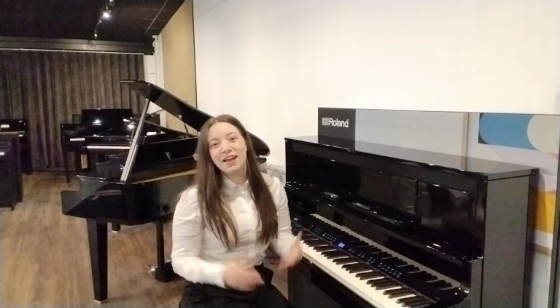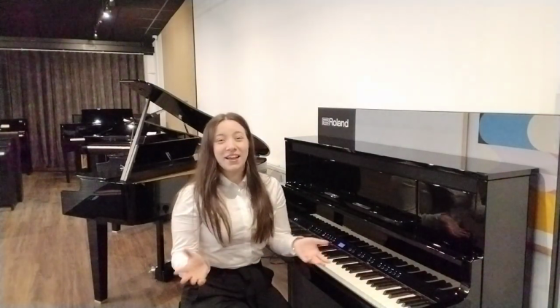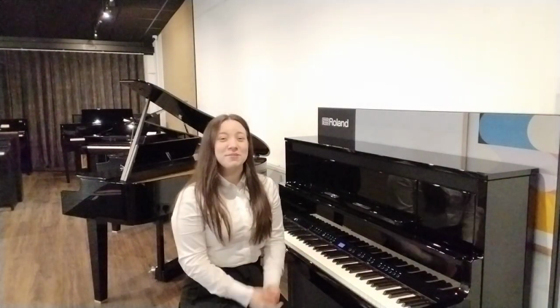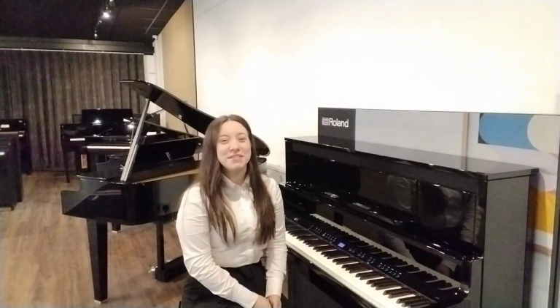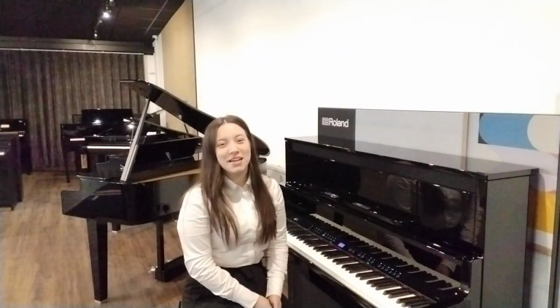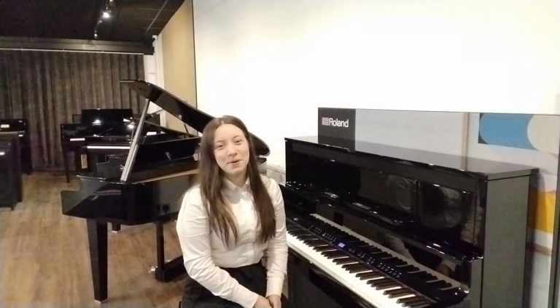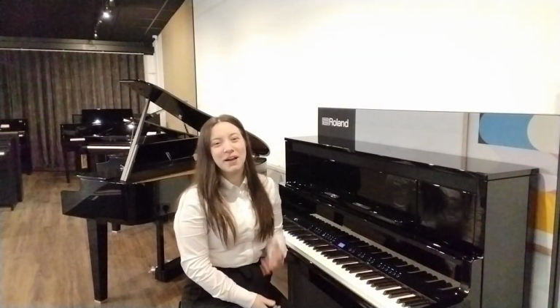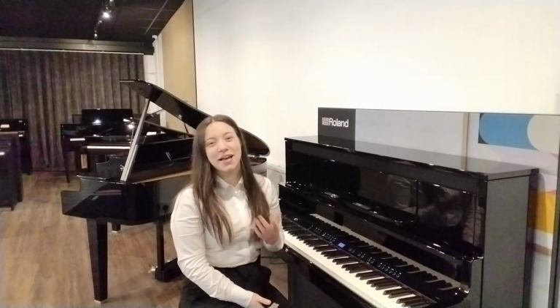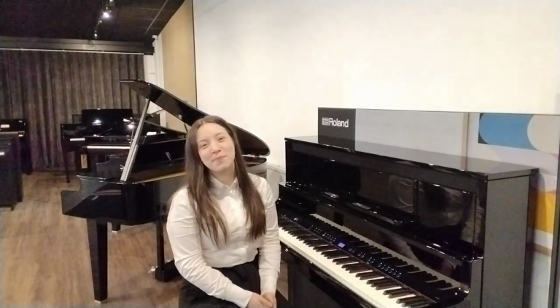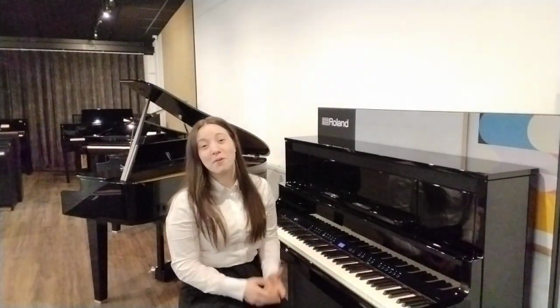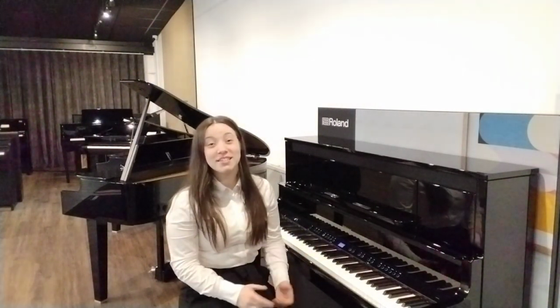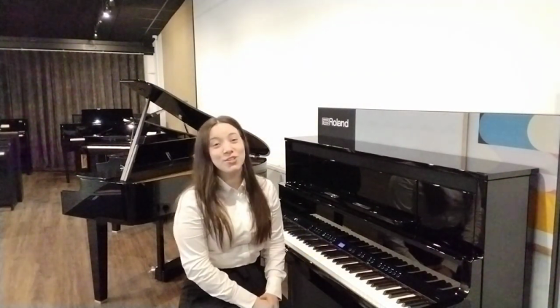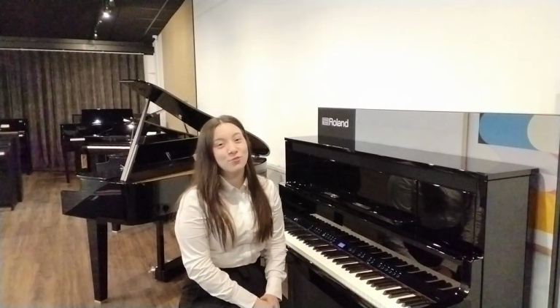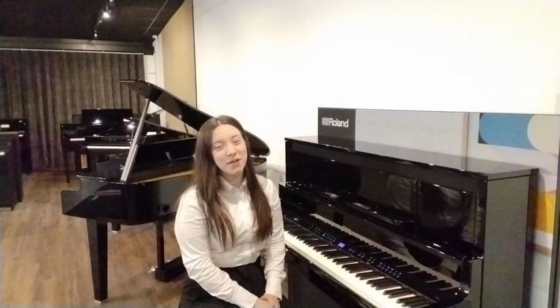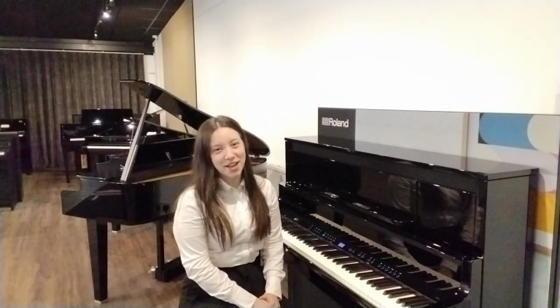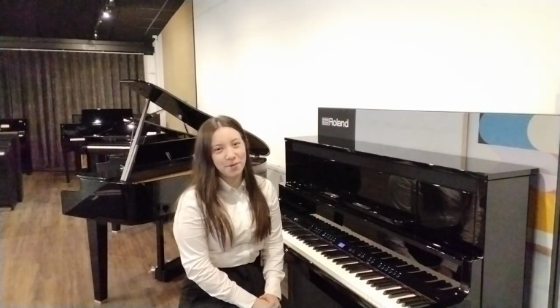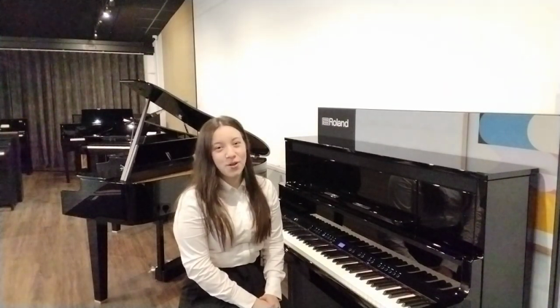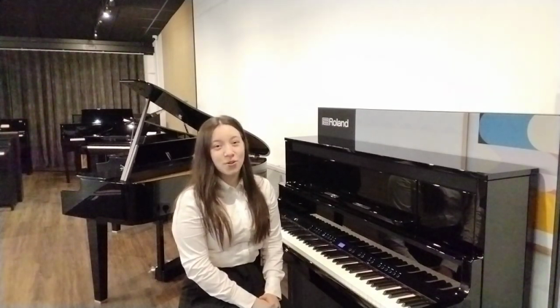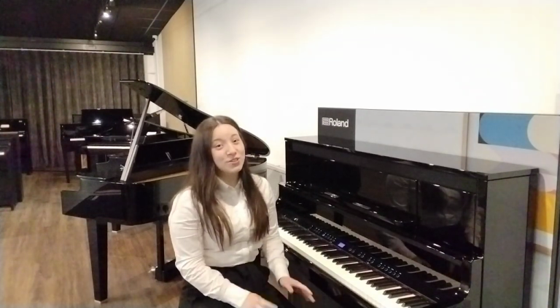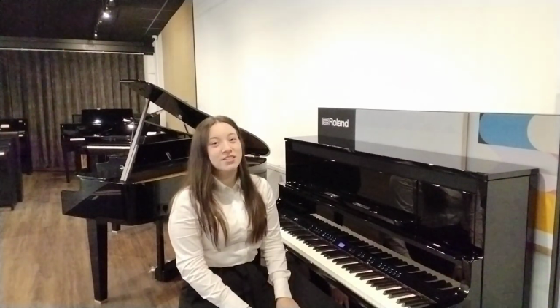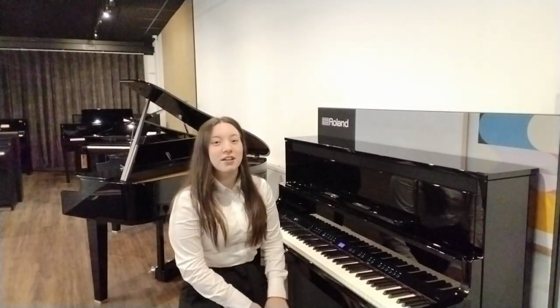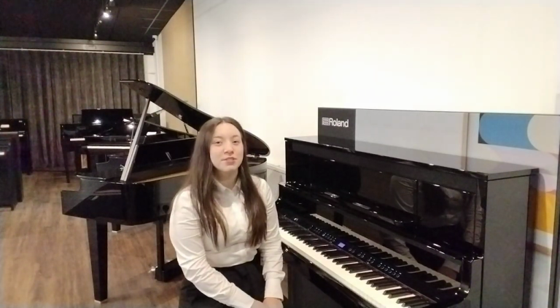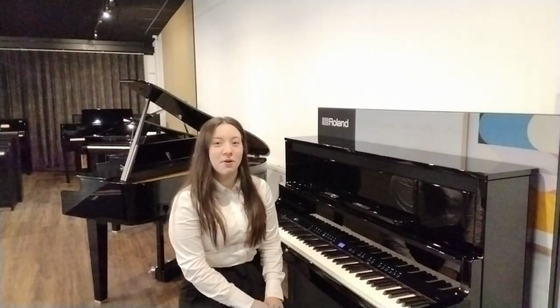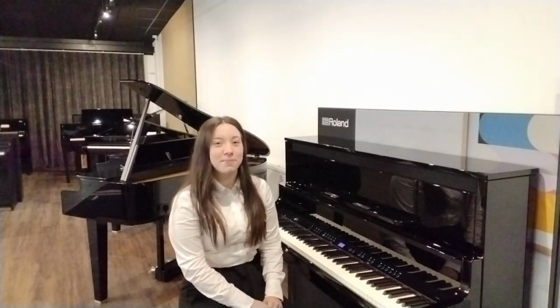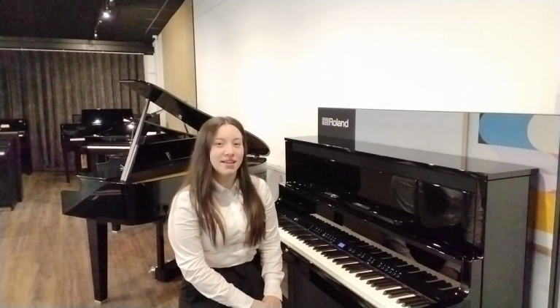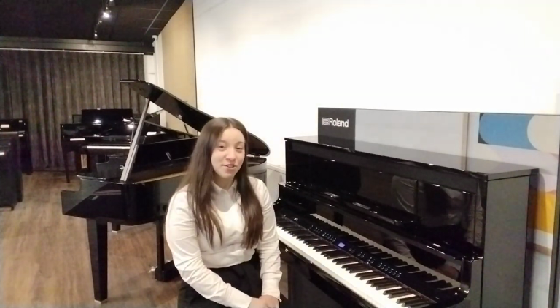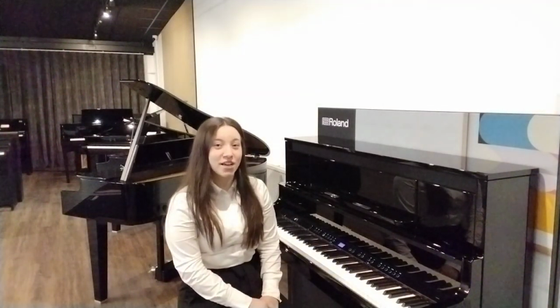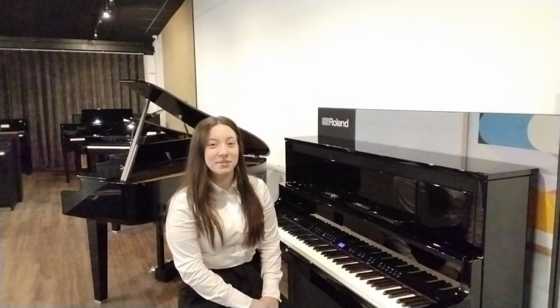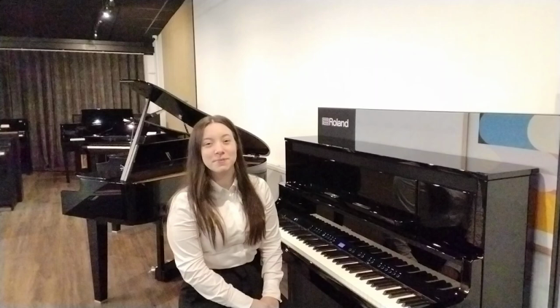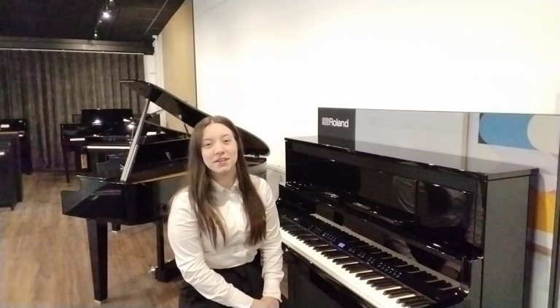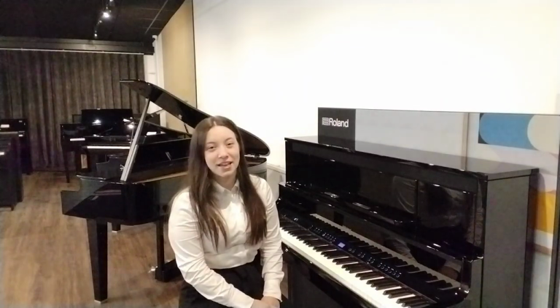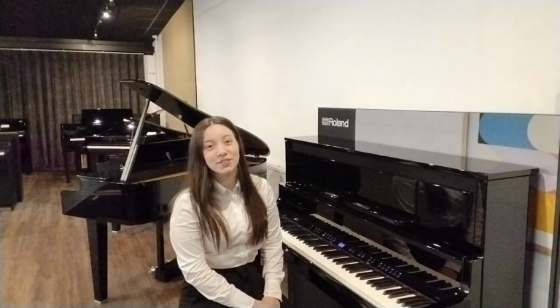Hi! Welcome to Rumors Music for Piano People. My name's Hannah and I'm here at our amazing new showroom in Chester. All our store details are available to view on our website and if you do get a chance, please pop down and take a look.